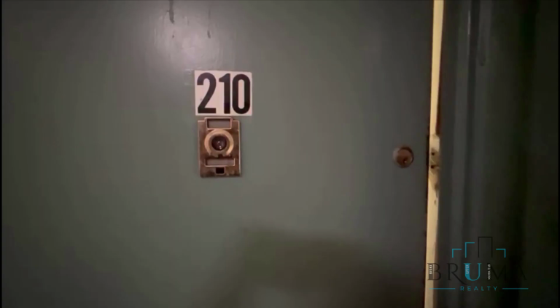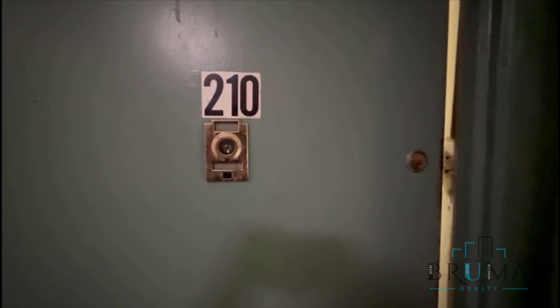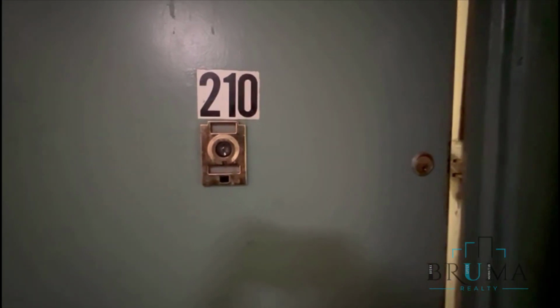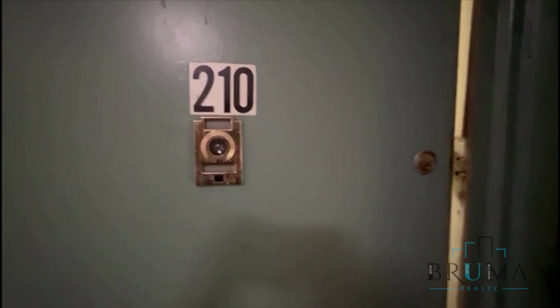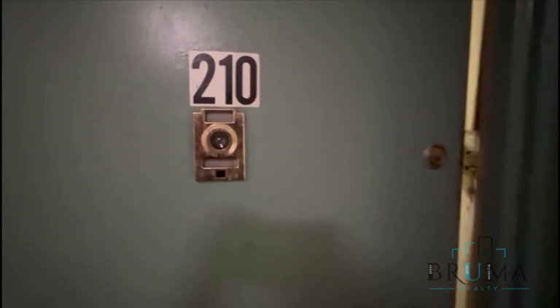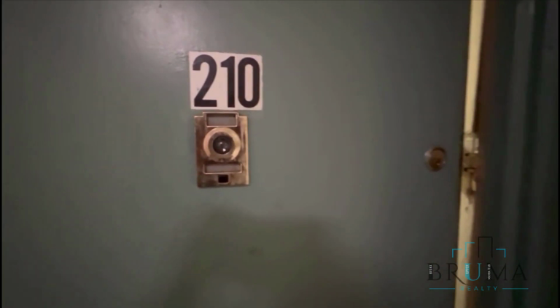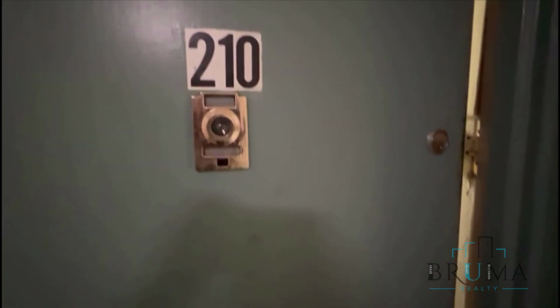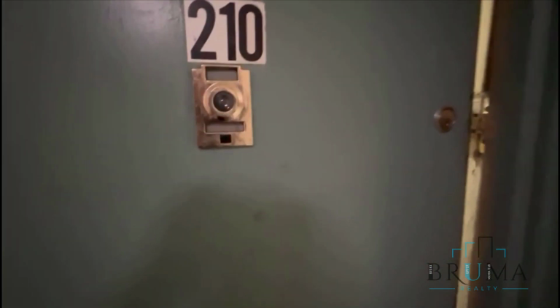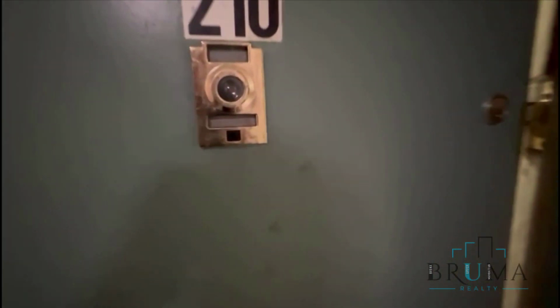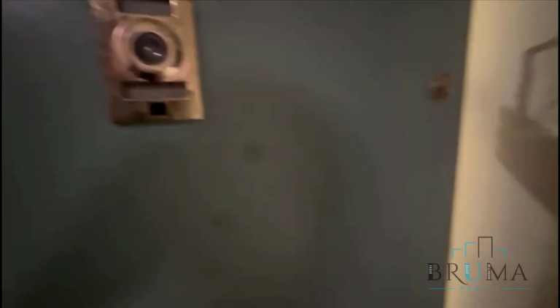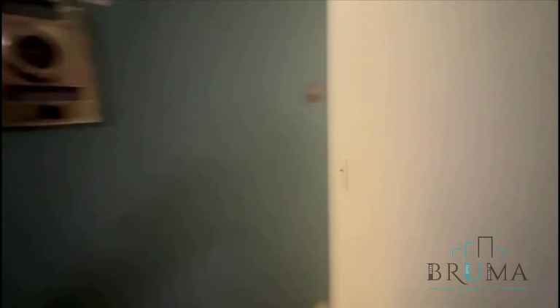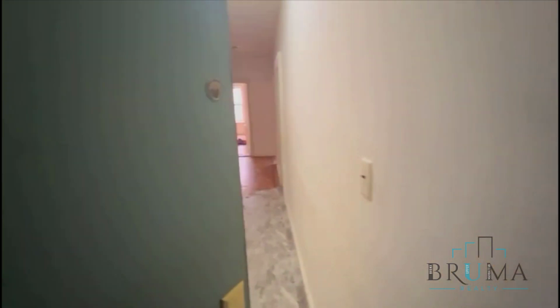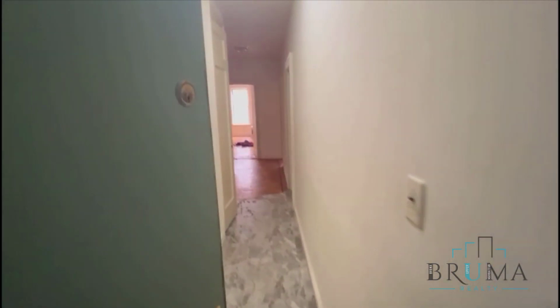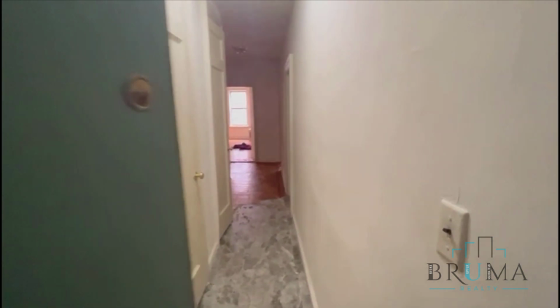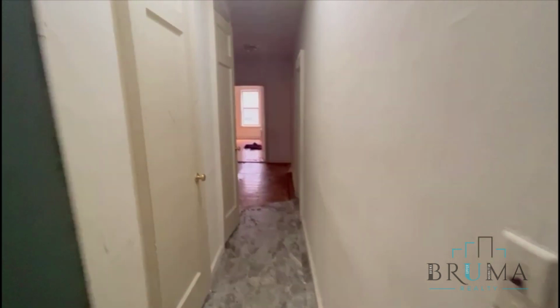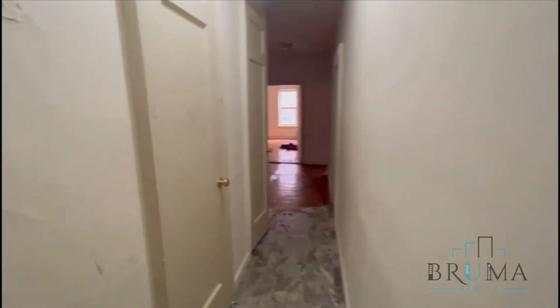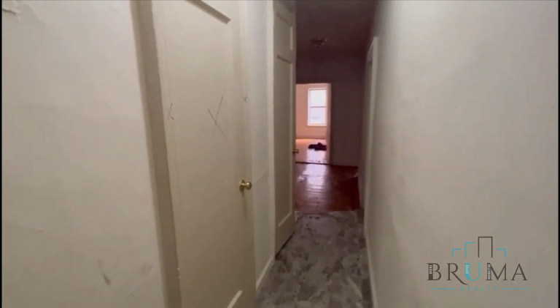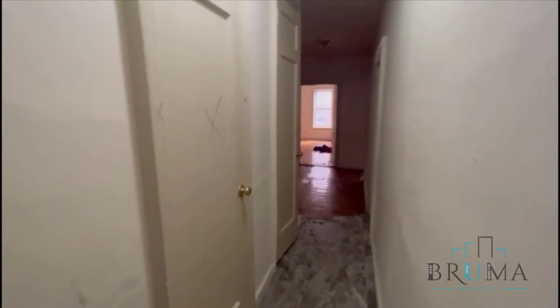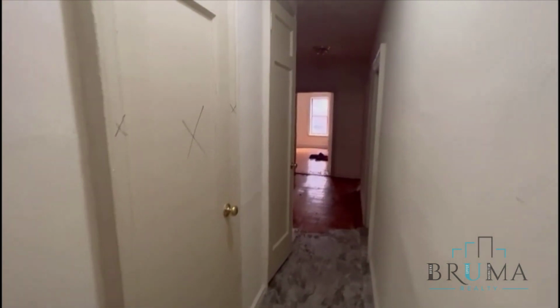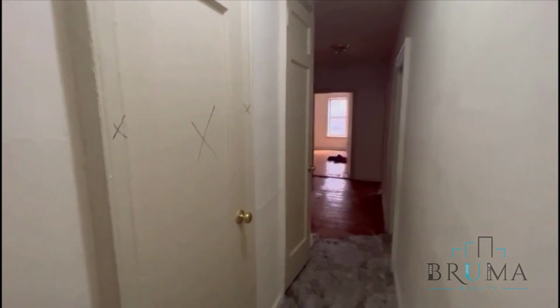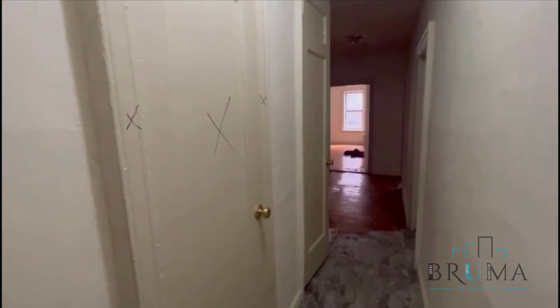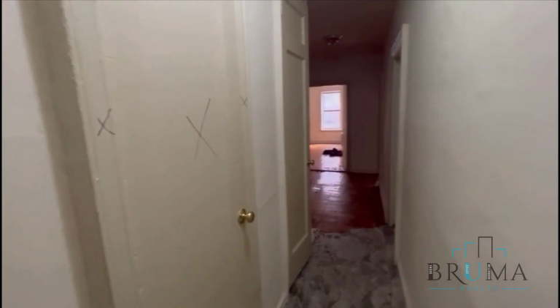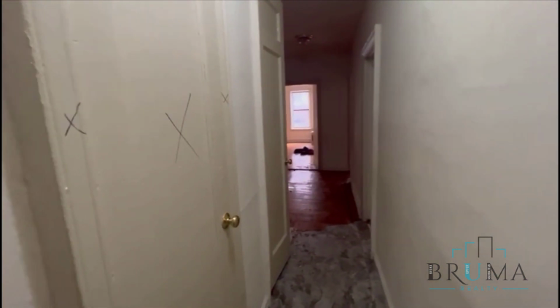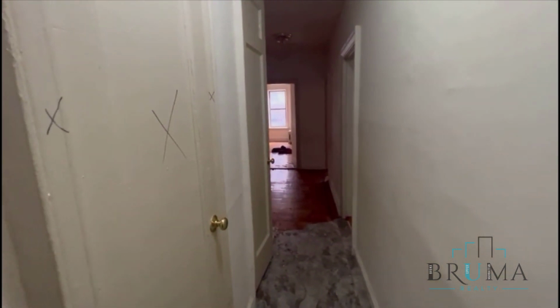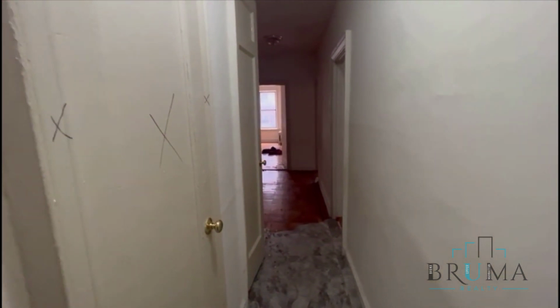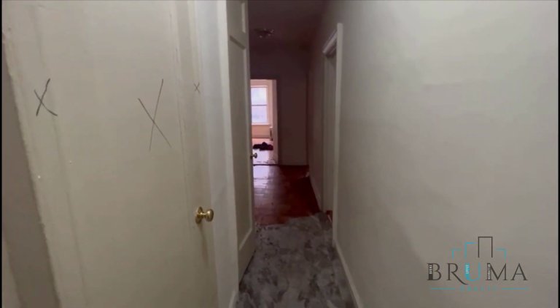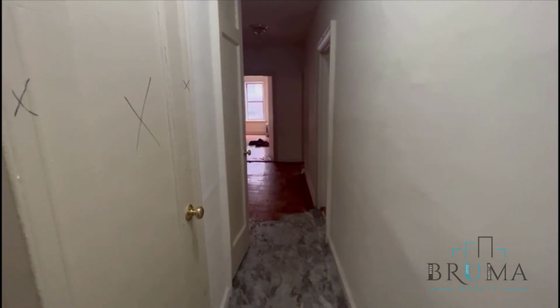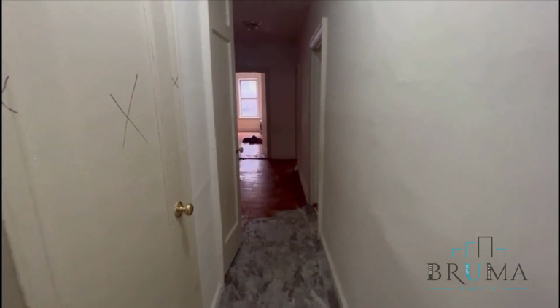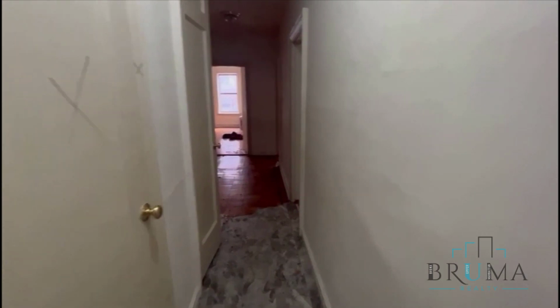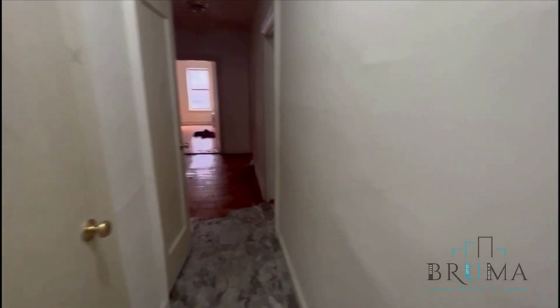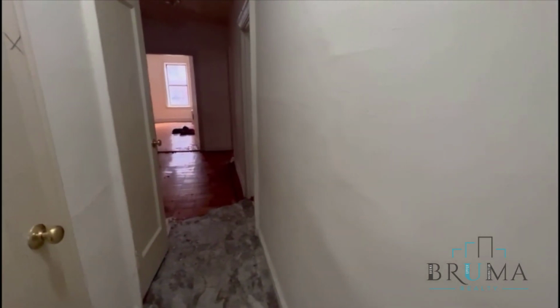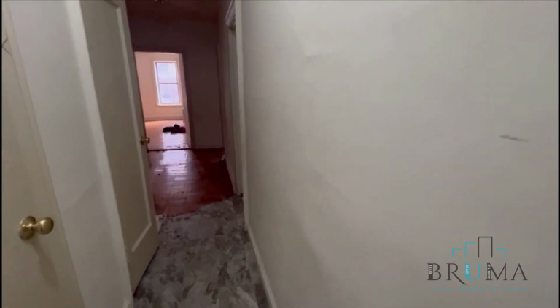Welcome to 2700 Grand Concourse, unit 210. This is a one-bedroom on the second floor — my apologies — of an elevator building. As soon as you come in, you're going to have...